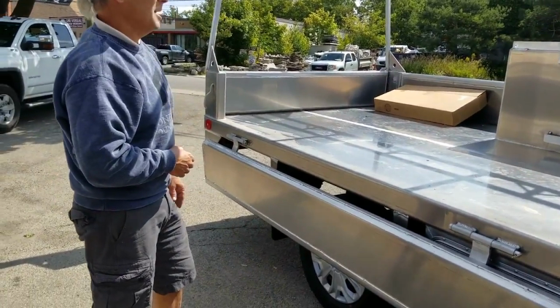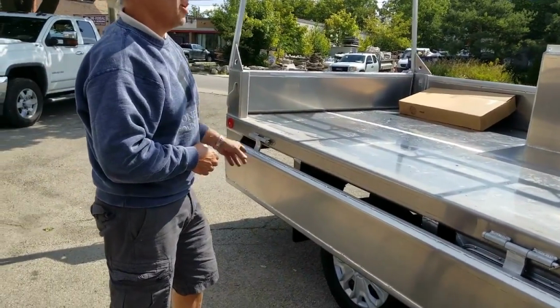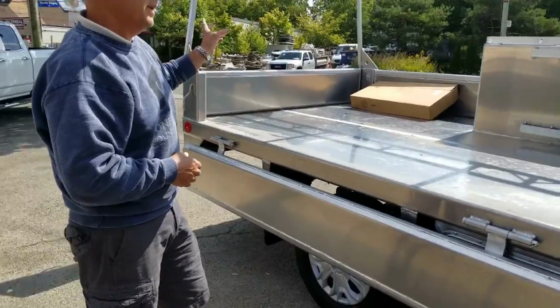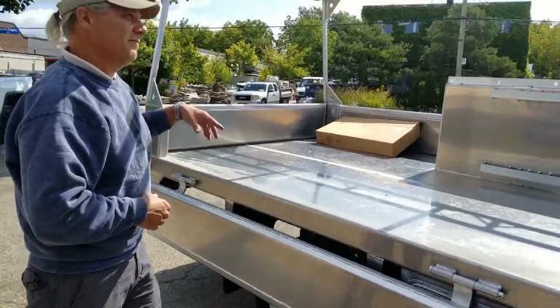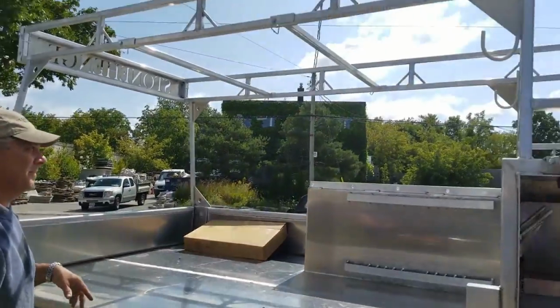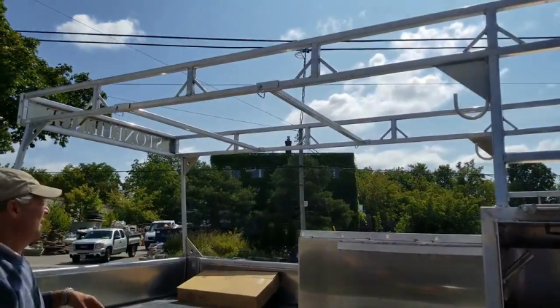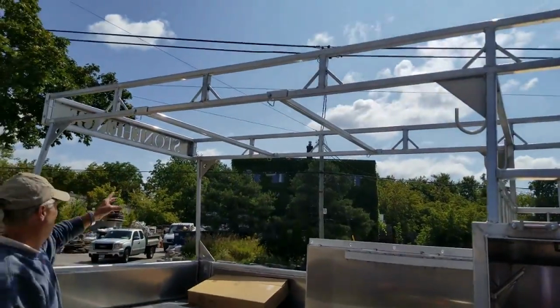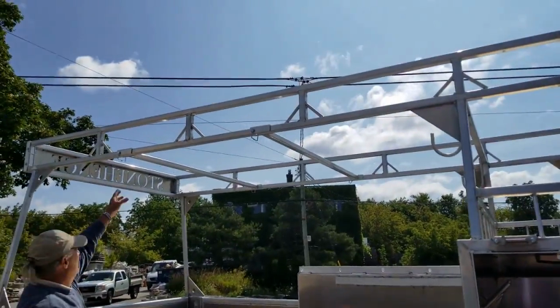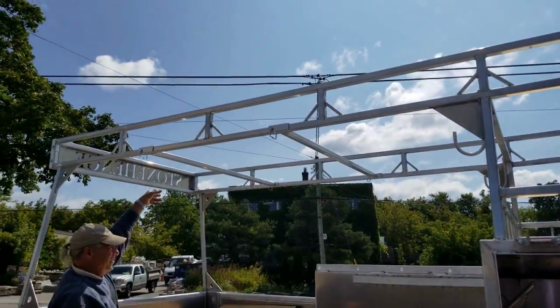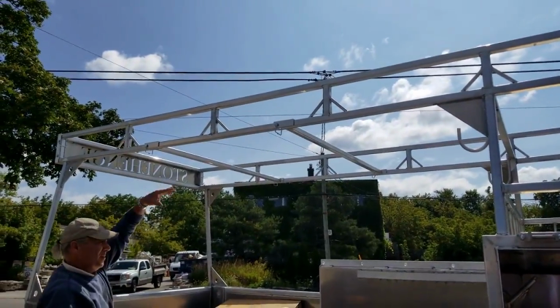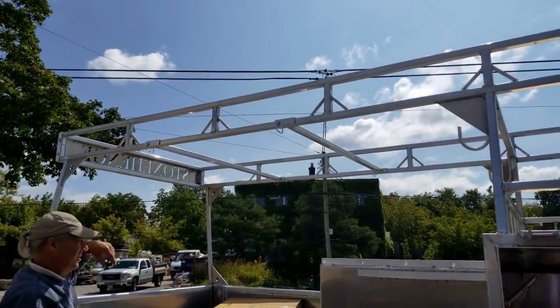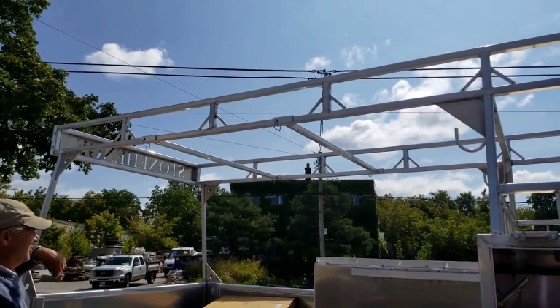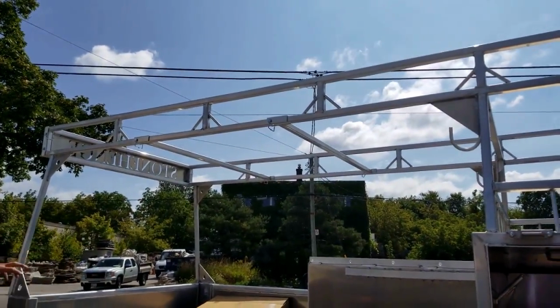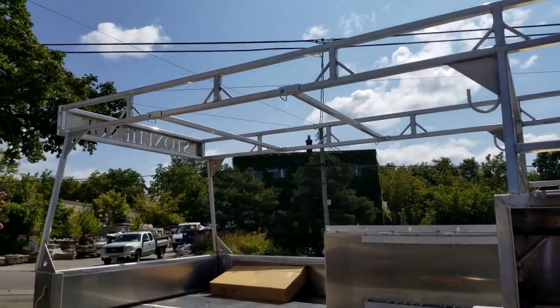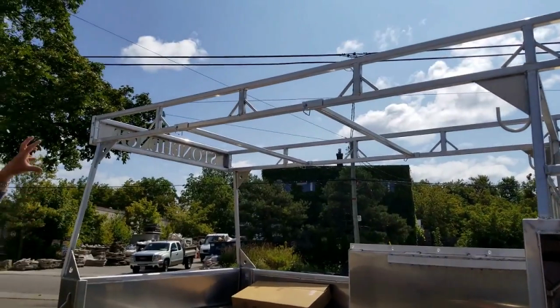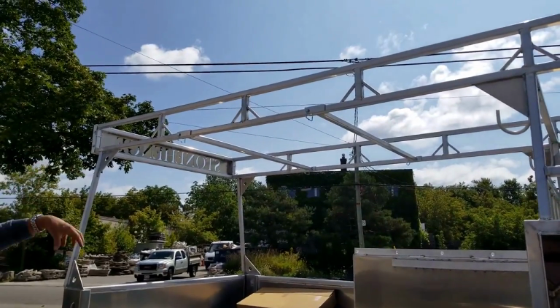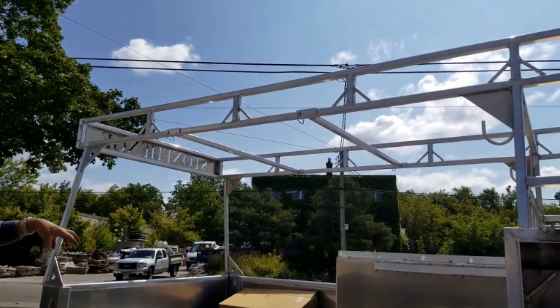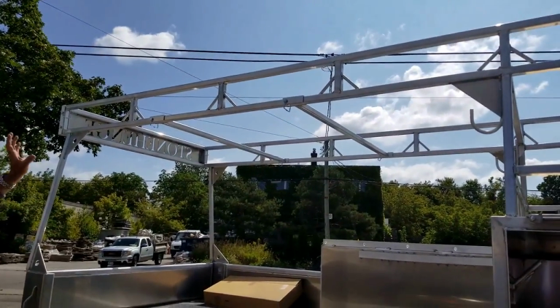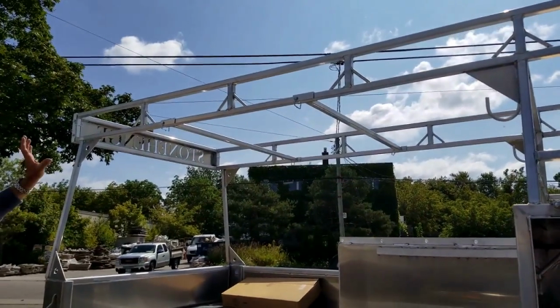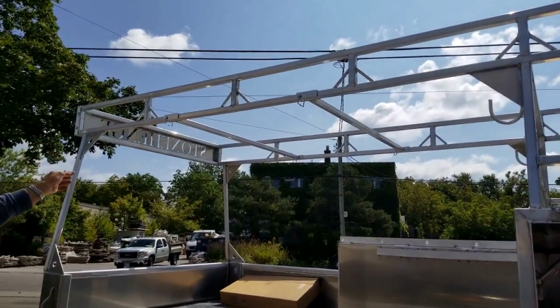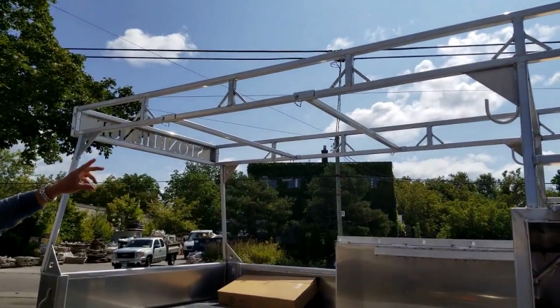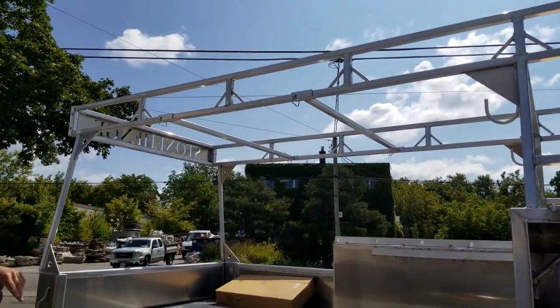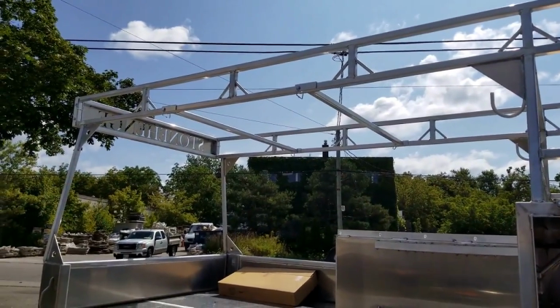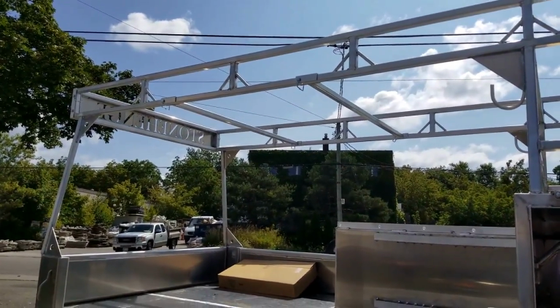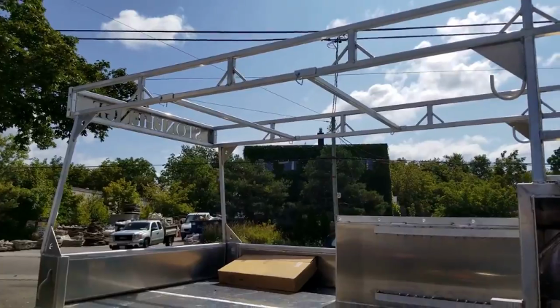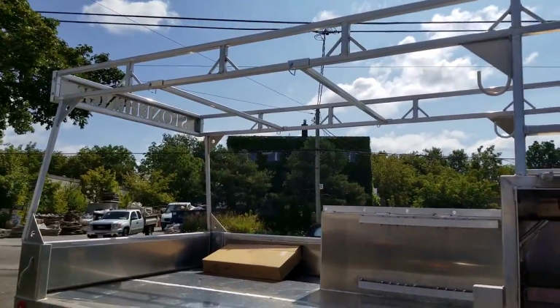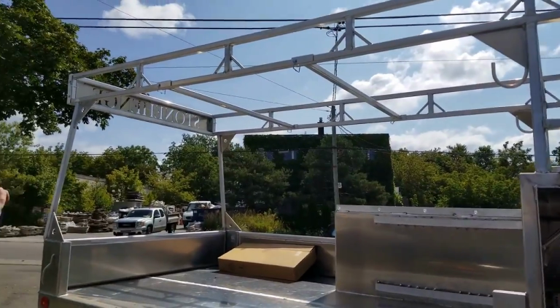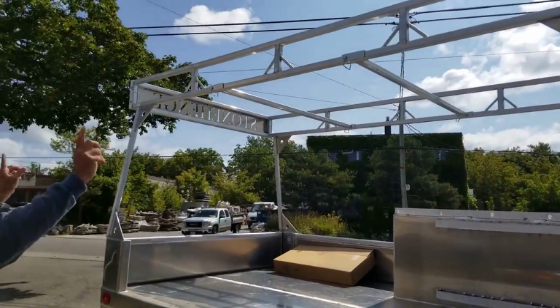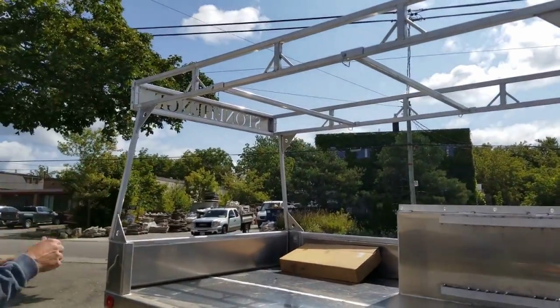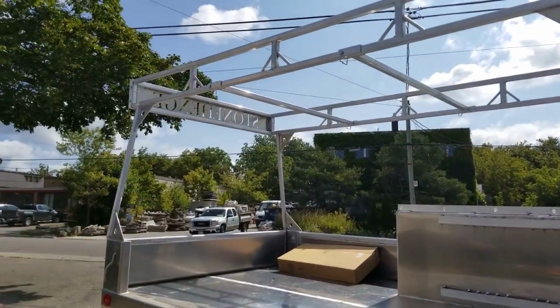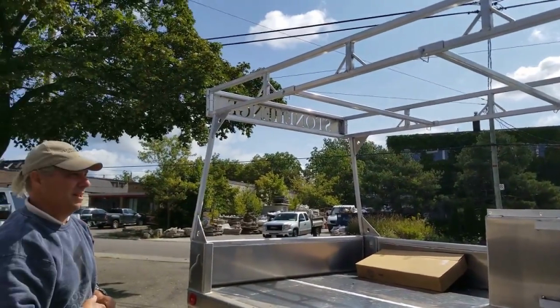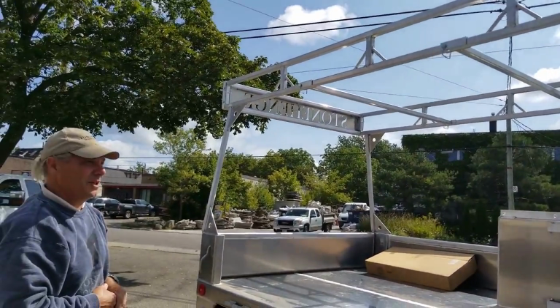Up on top here we have fully removable cross bars, so if we wanted to load something tall that stuck up we could get rid of those bars. But it can also take our full-length 16-foot lumber up top — that's the intent of the truck.